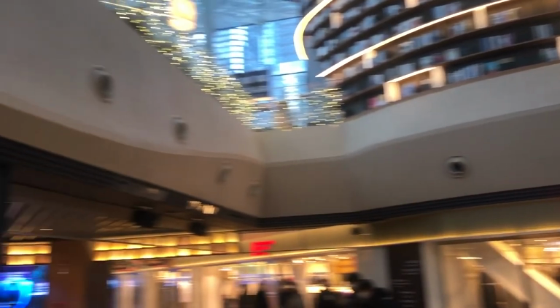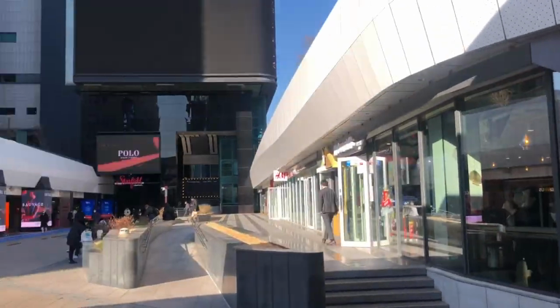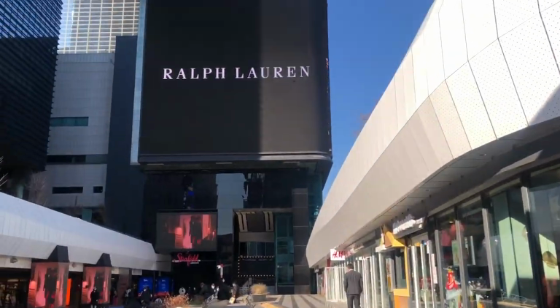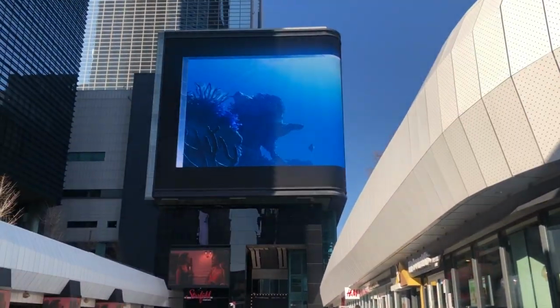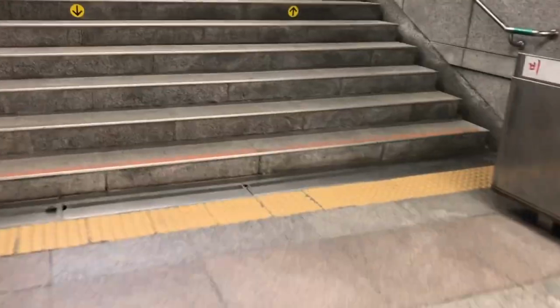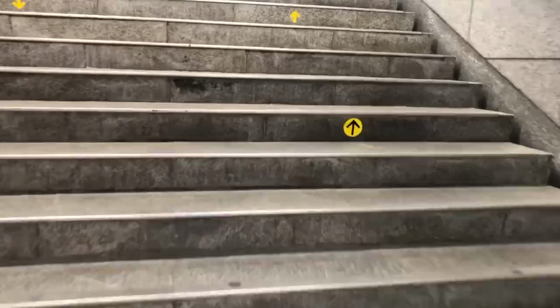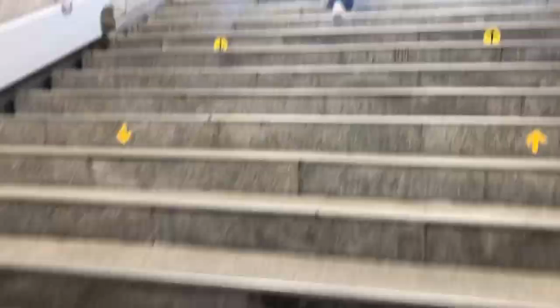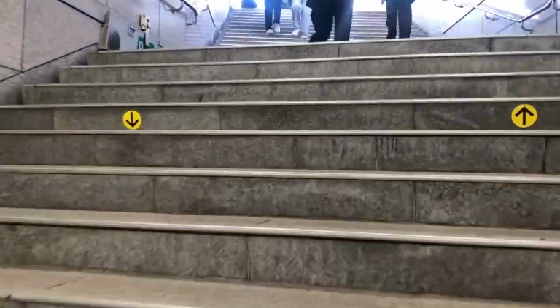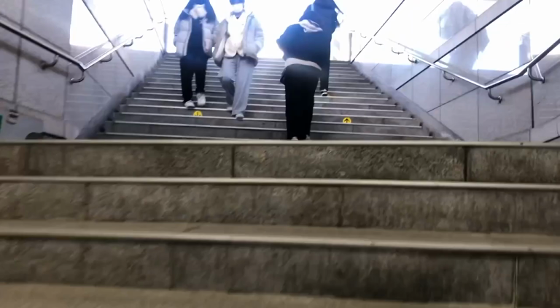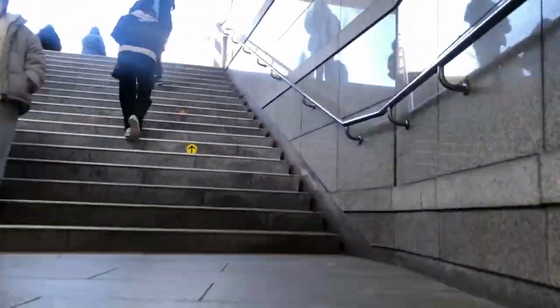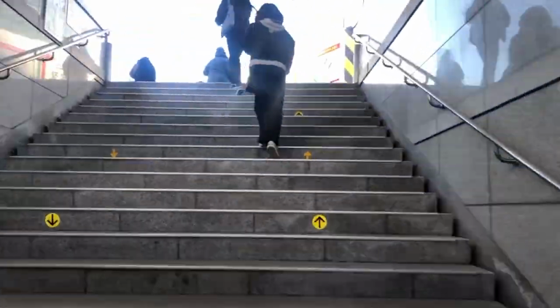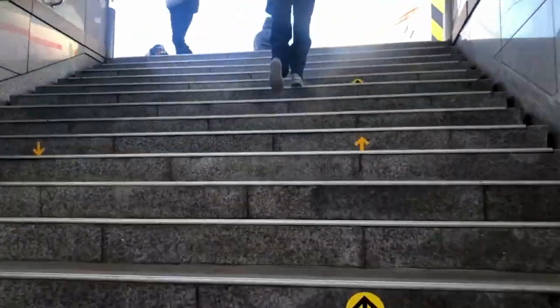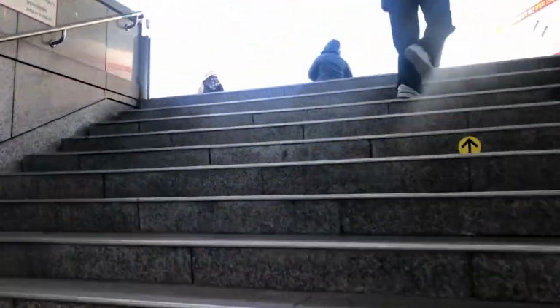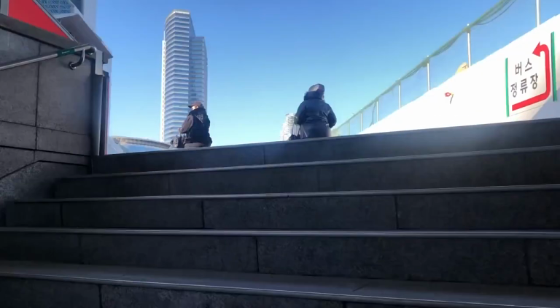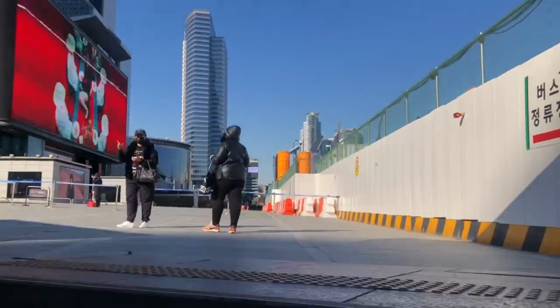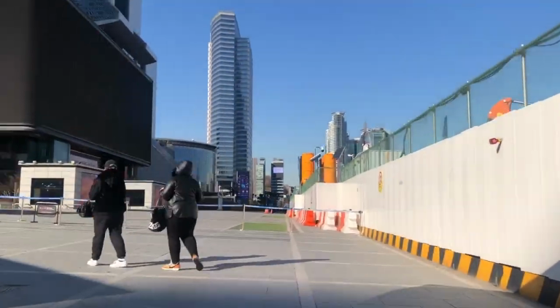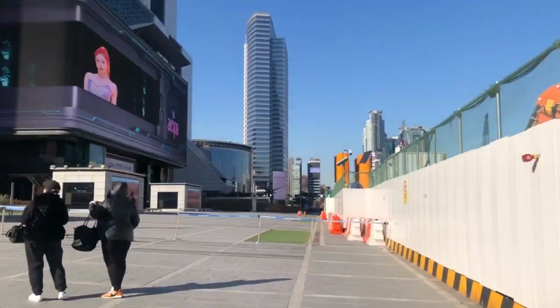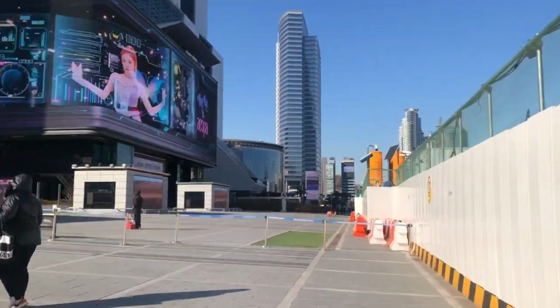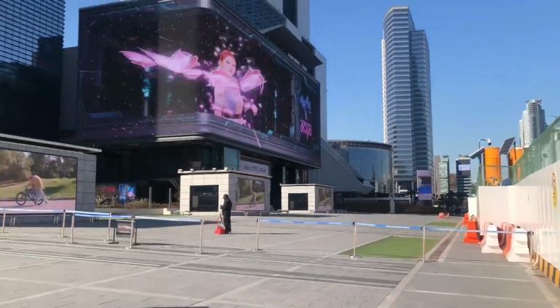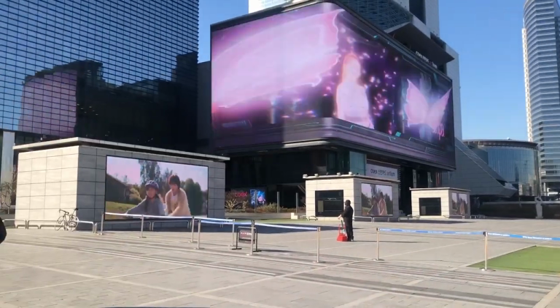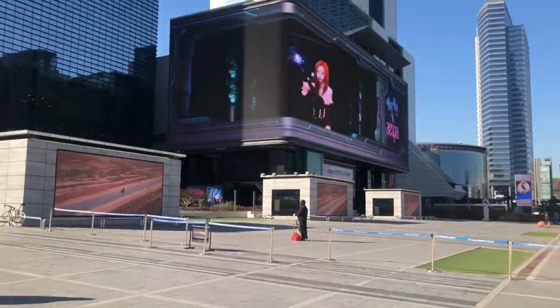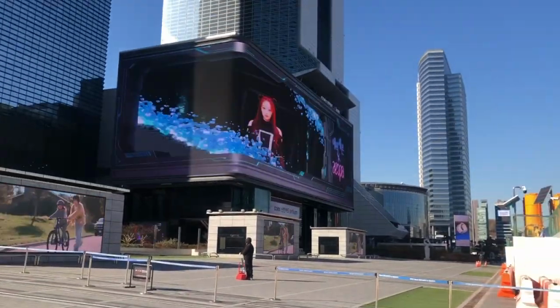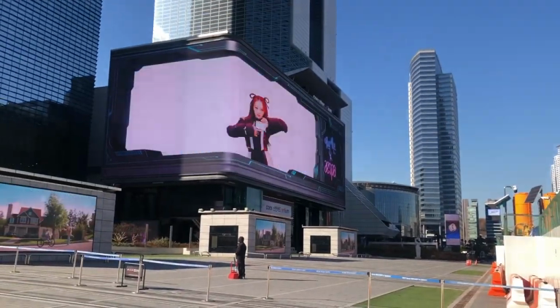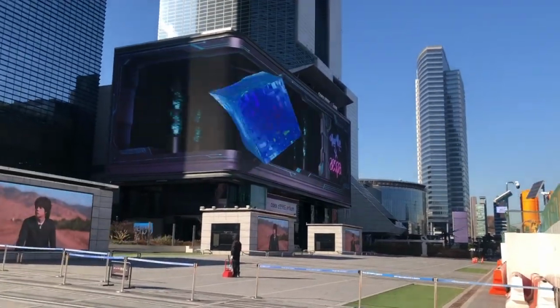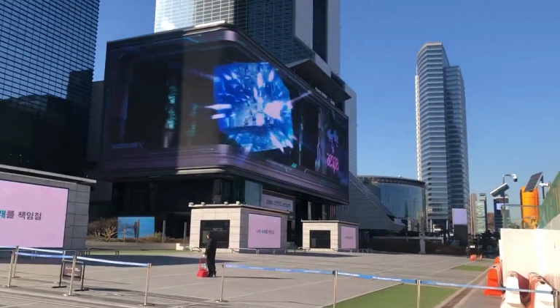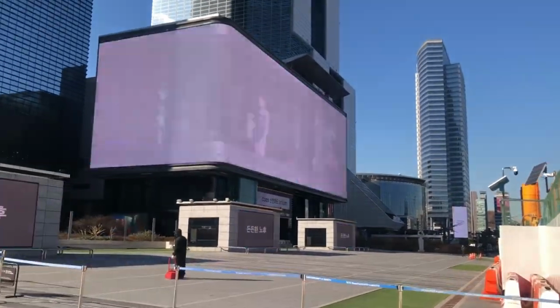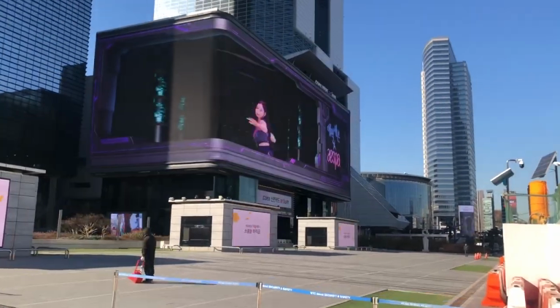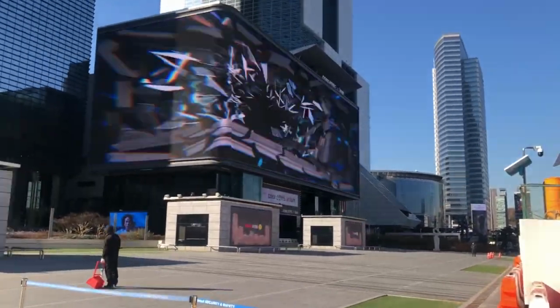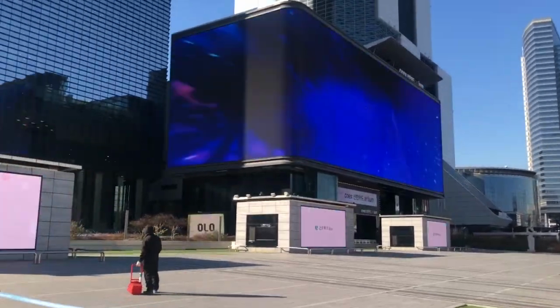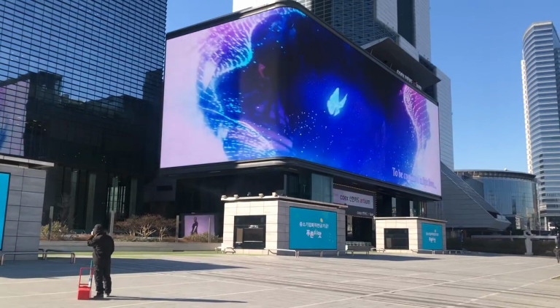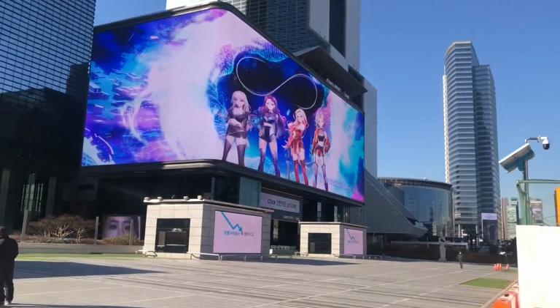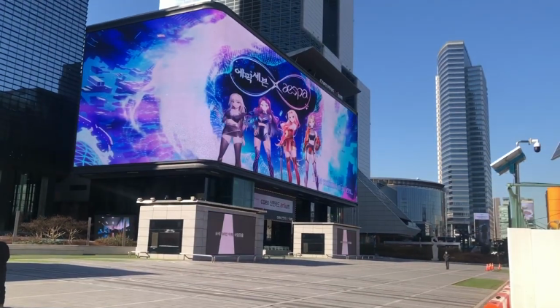The next place is digital signage, which was famous for its huge wave images about a year ago. There are many similar electronic displays in New York and Tokyo, so it's not special anymore. However, it shows other videos consistently, so go and watch them.